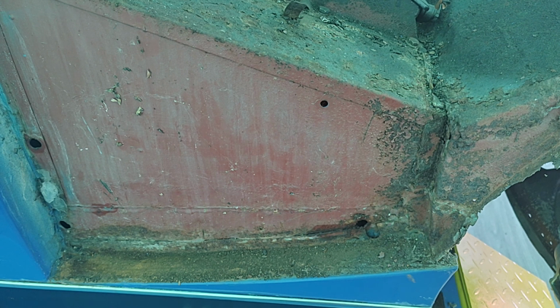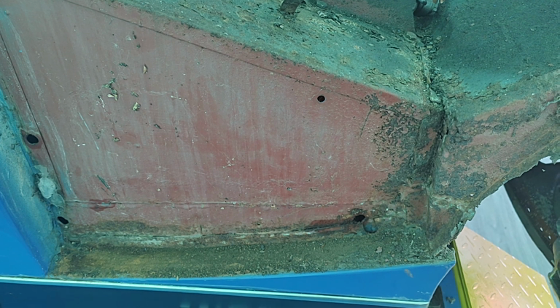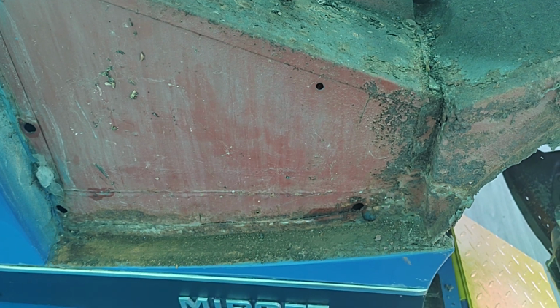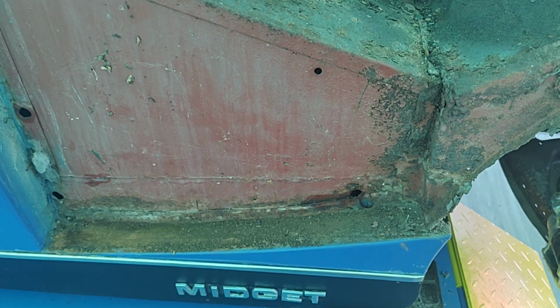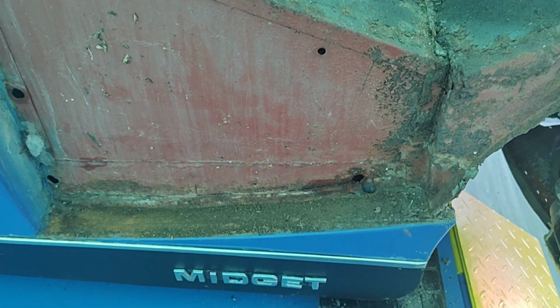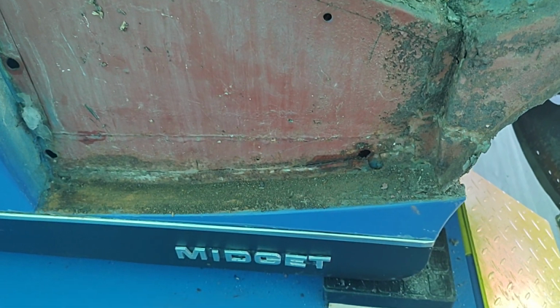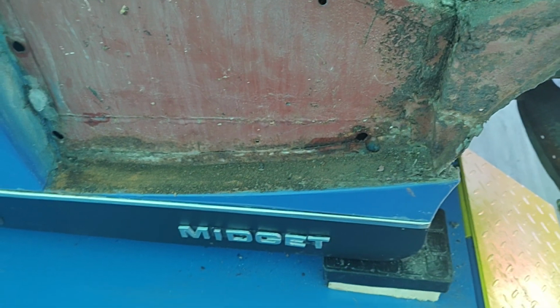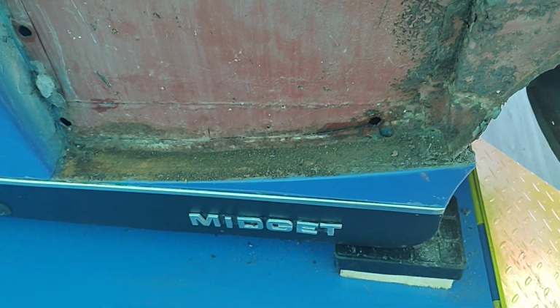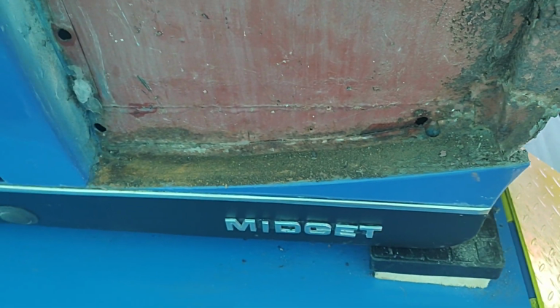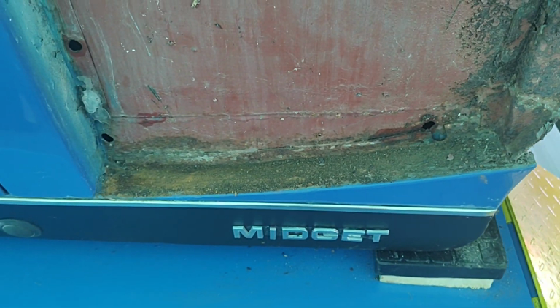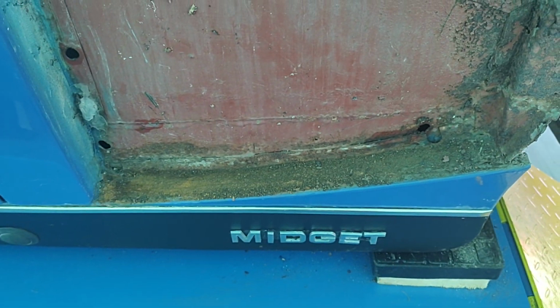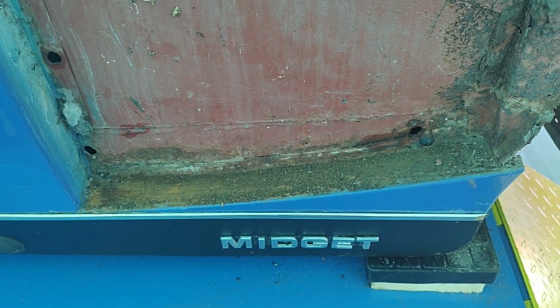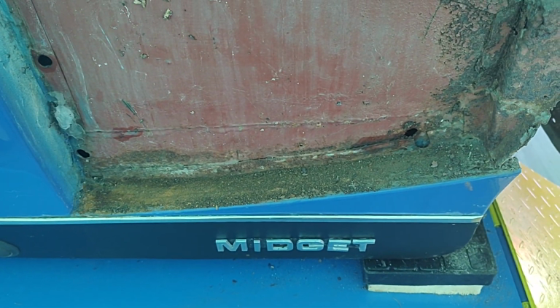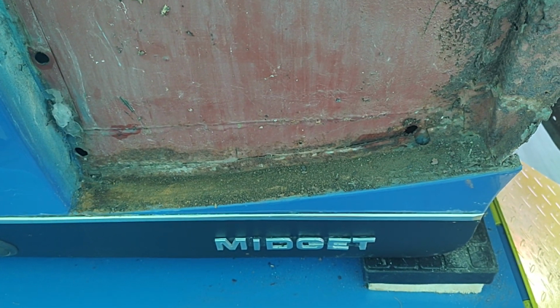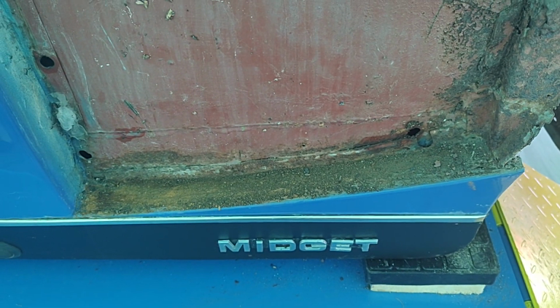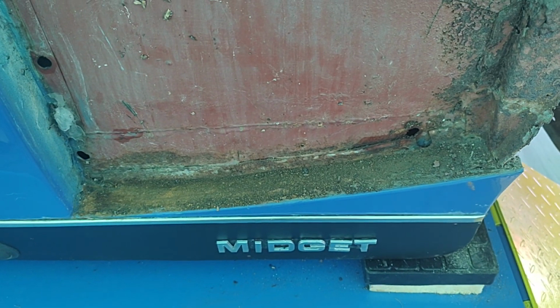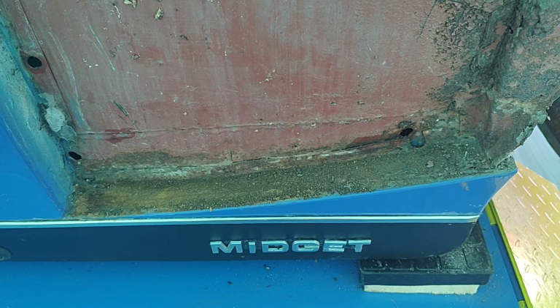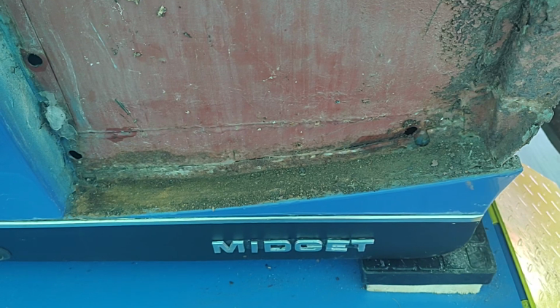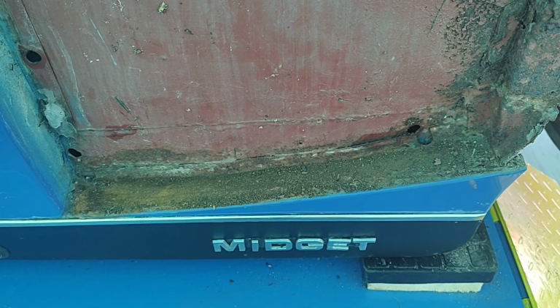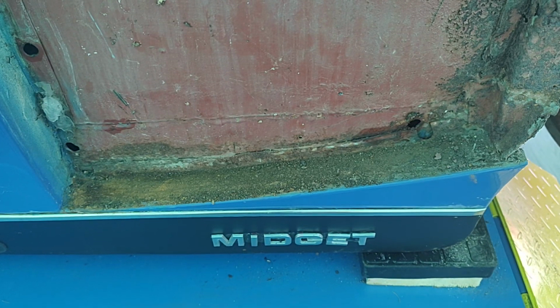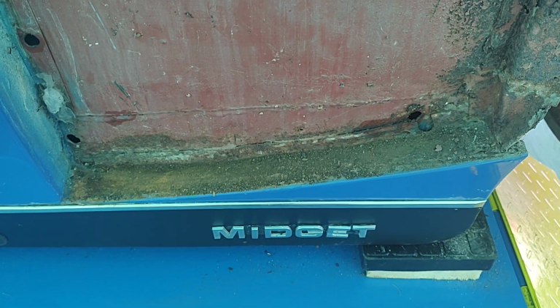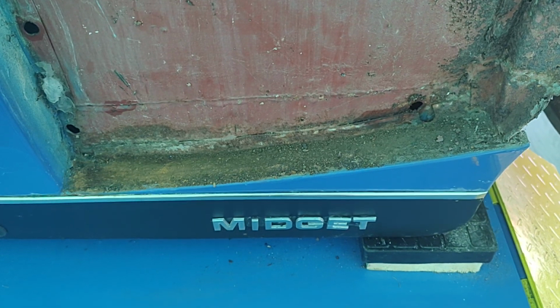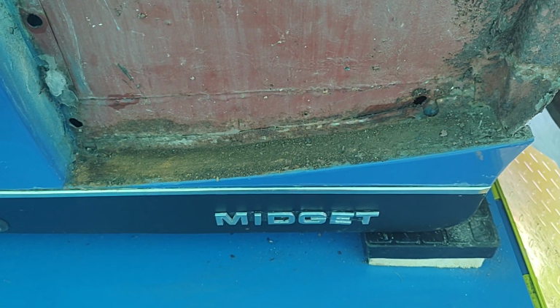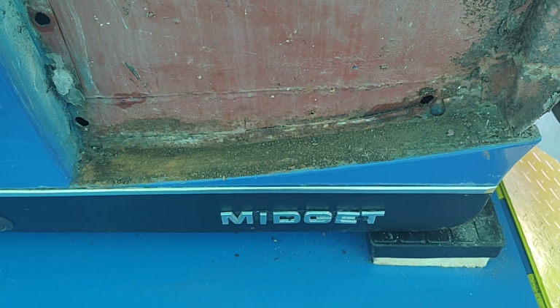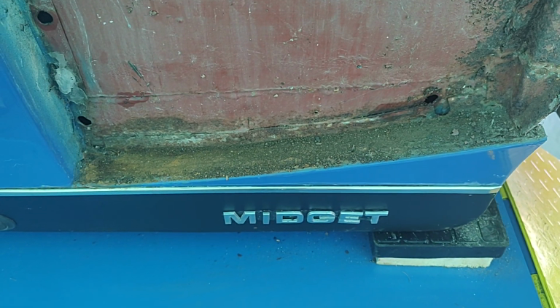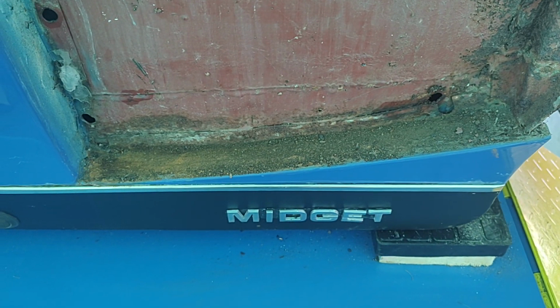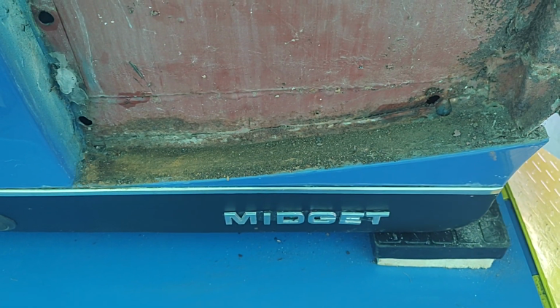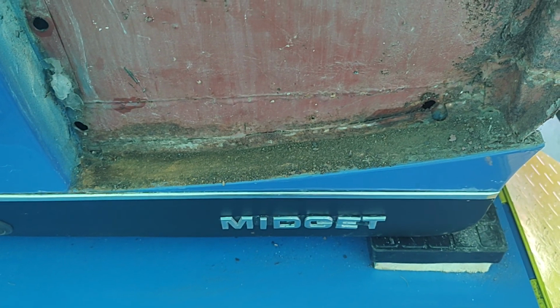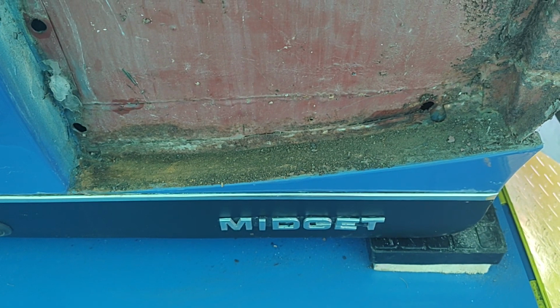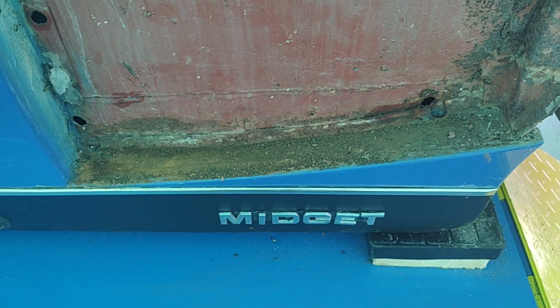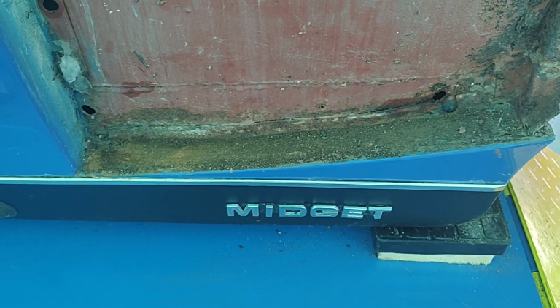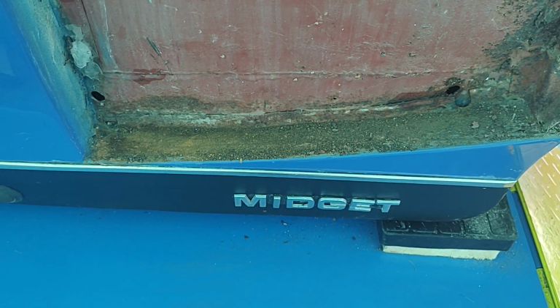Right, morning boys and girls. This is part four of the little winter project for the Midget. I've managed to get the driver's side wing removed this morning.